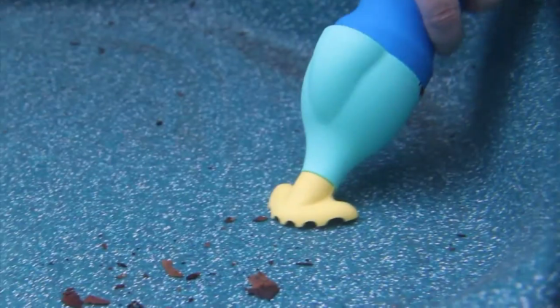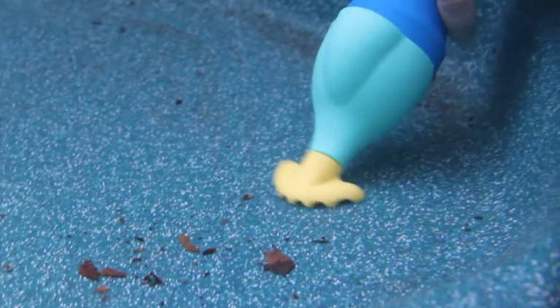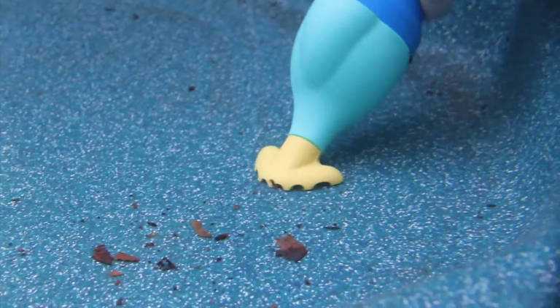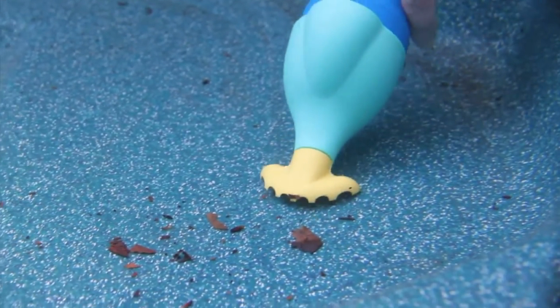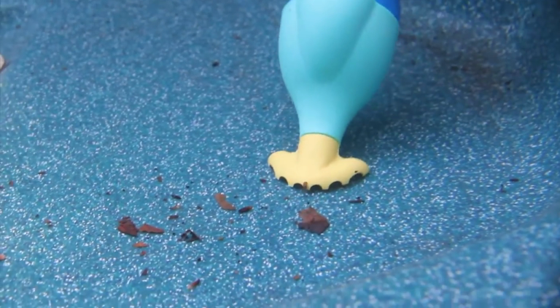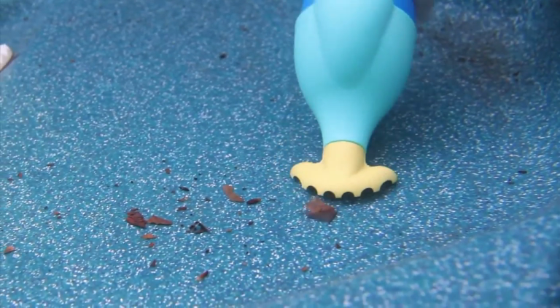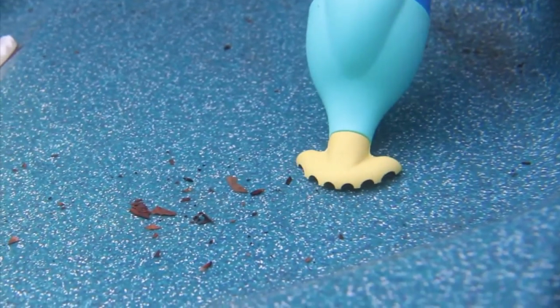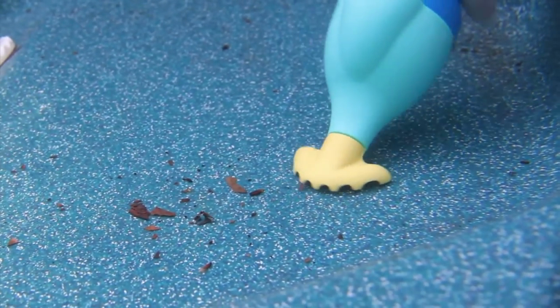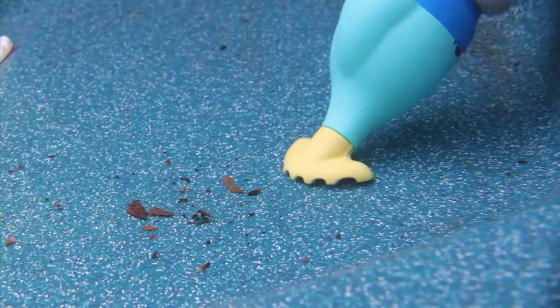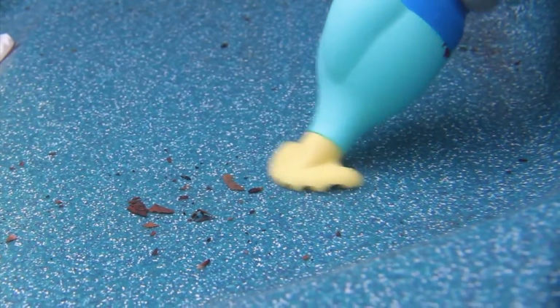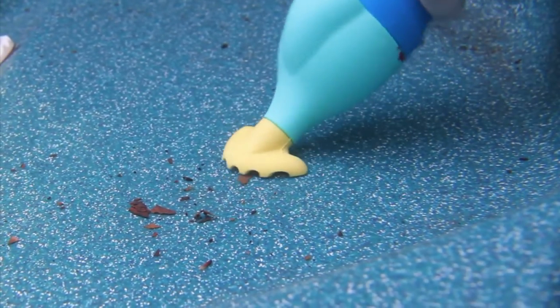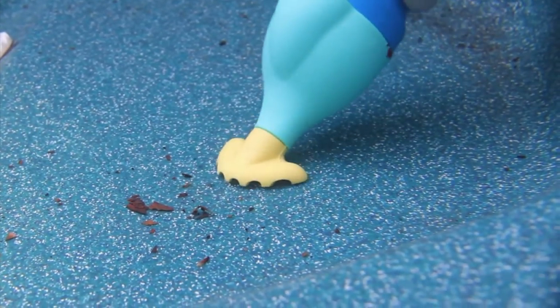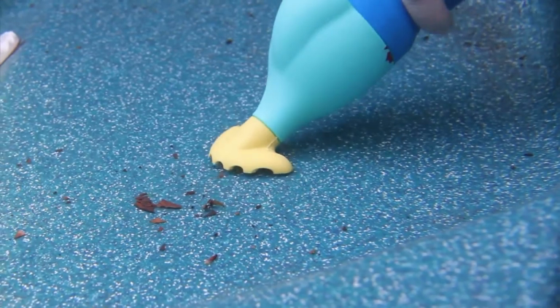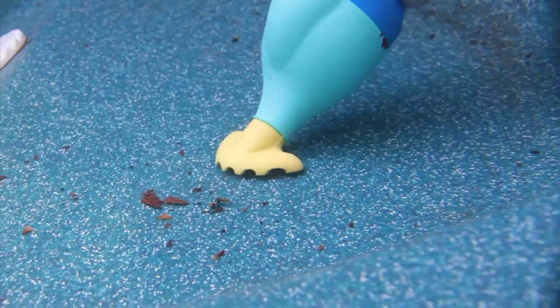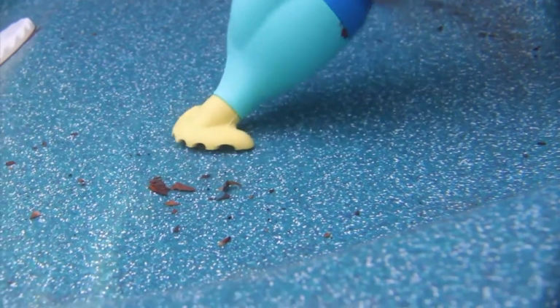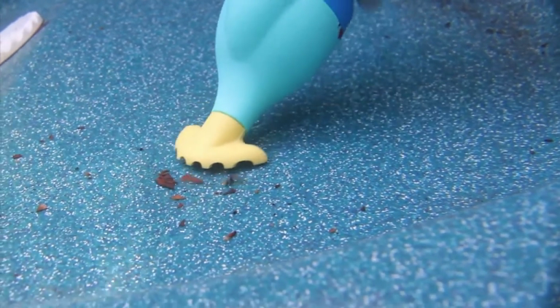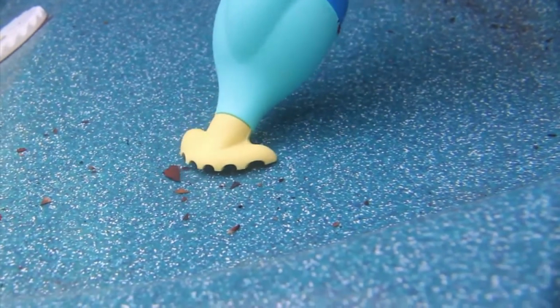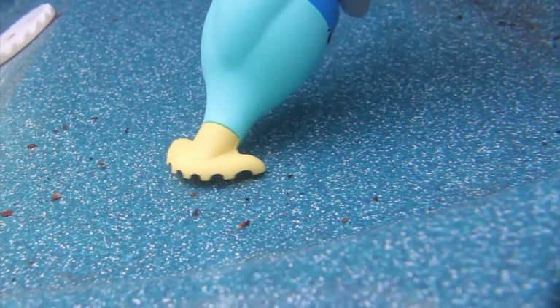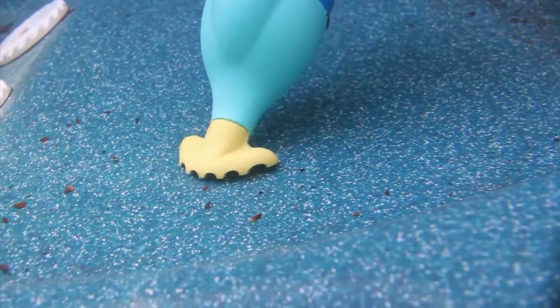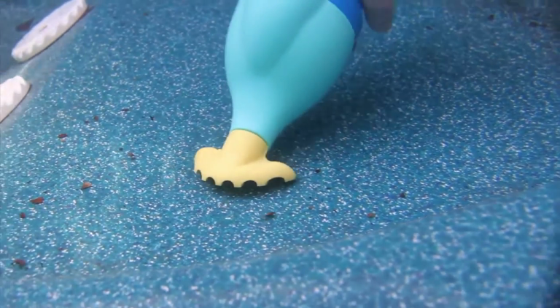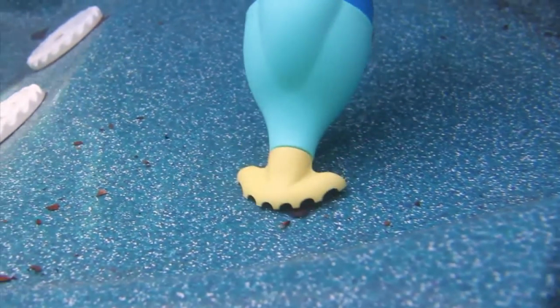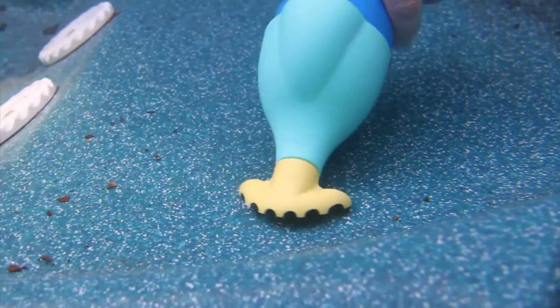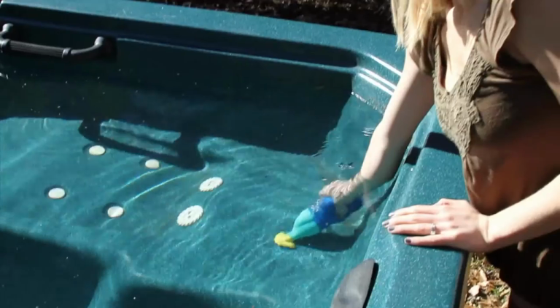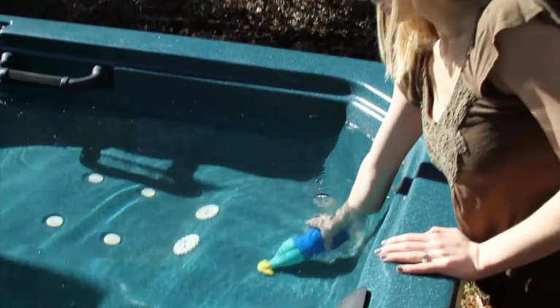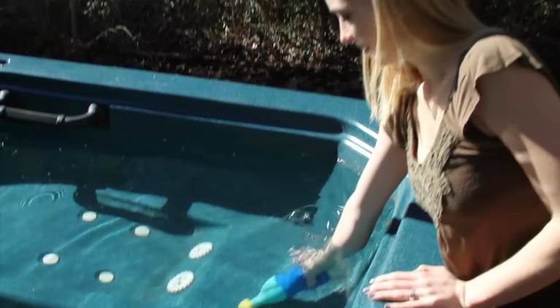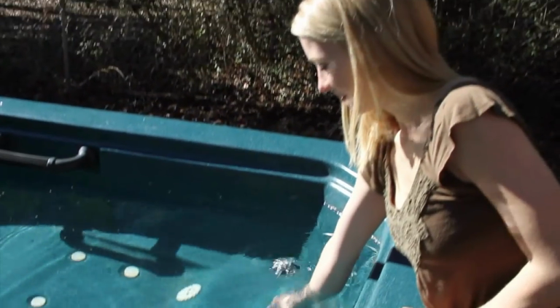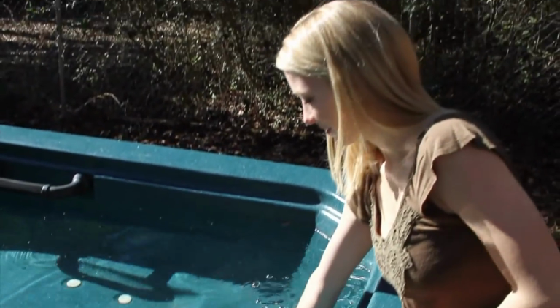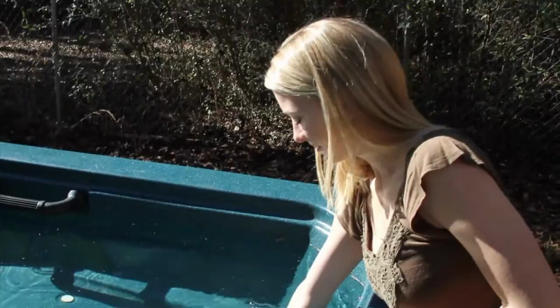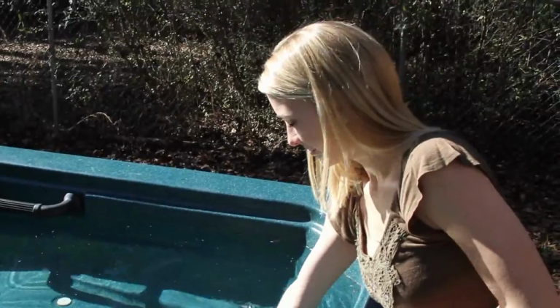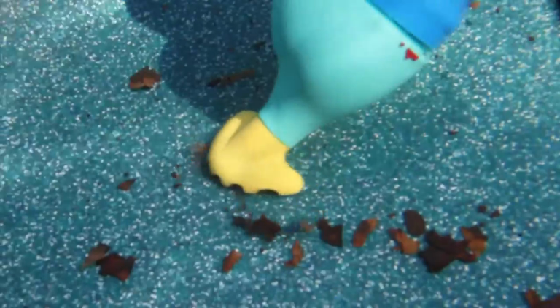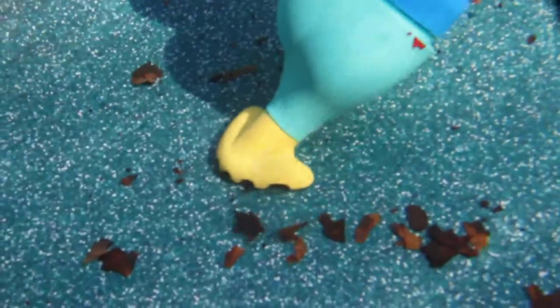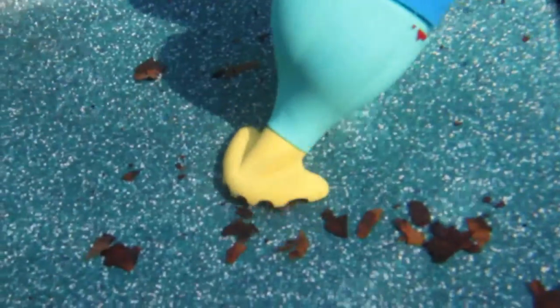Finally, a simple and easy way to keep your spa and hot tub clean for years to come. The Grit Gitter is your smart solution for a perfectly clean pool, hot tub or spa.